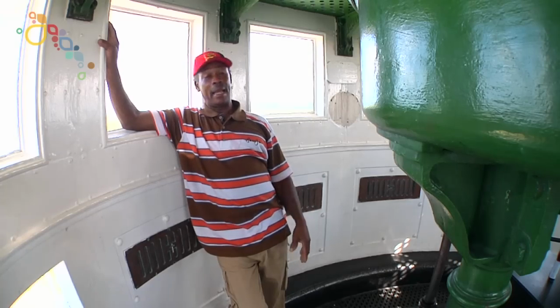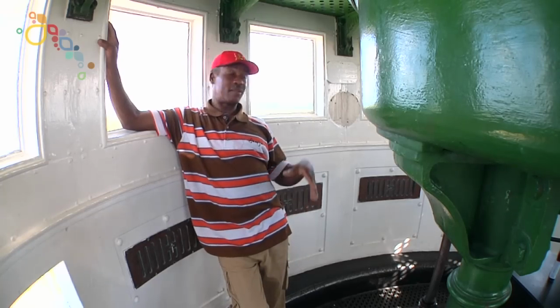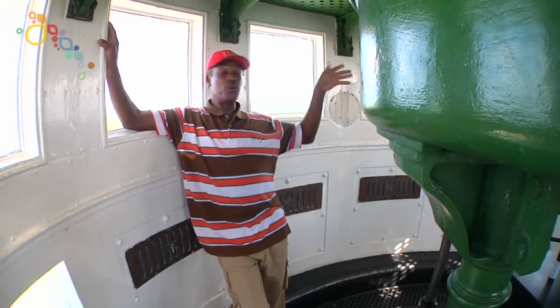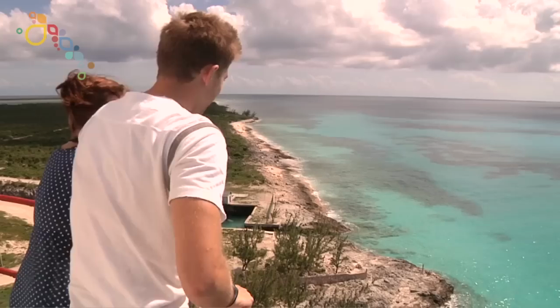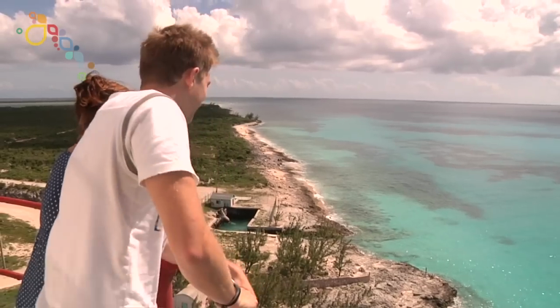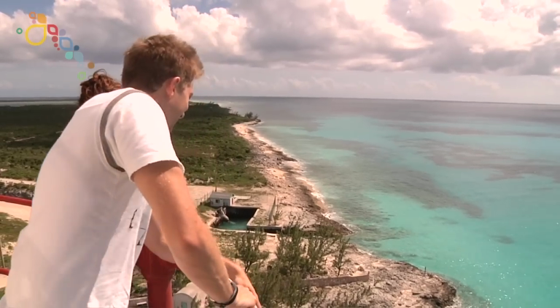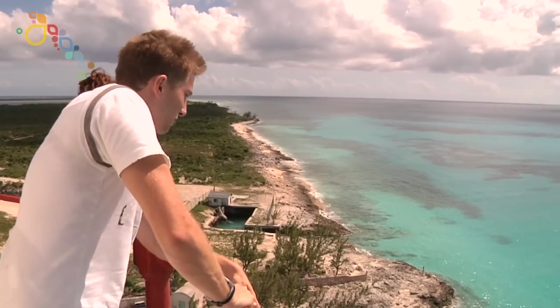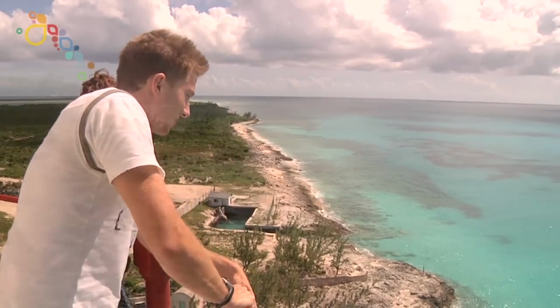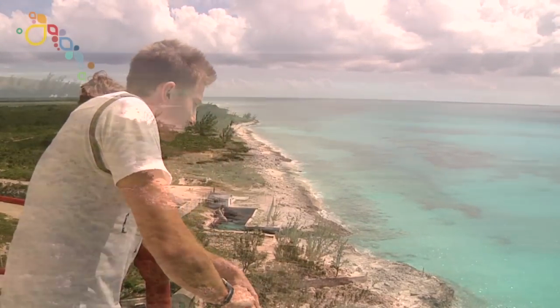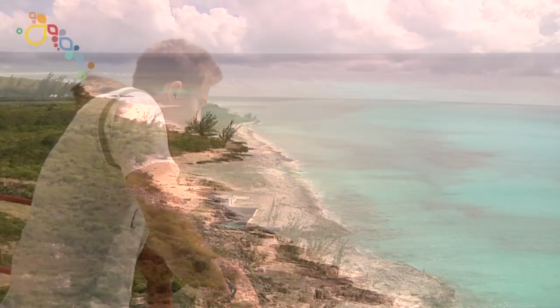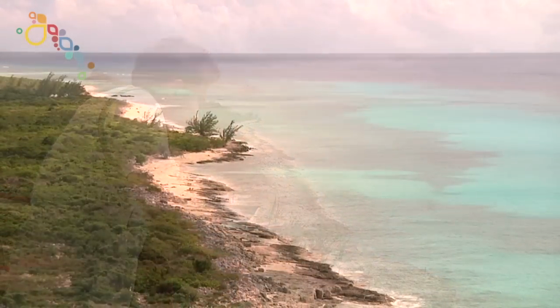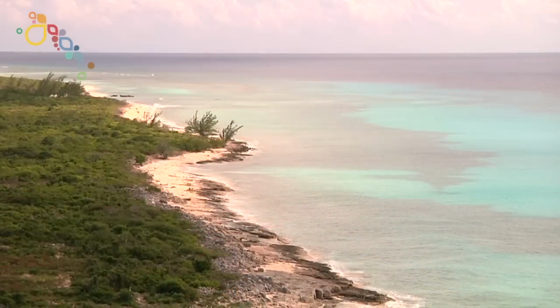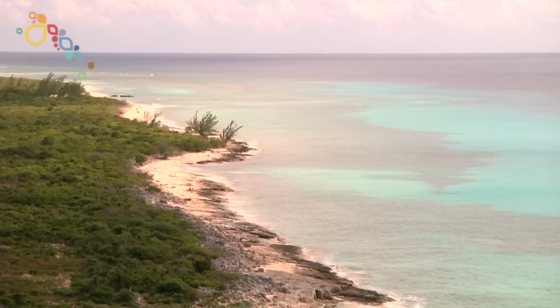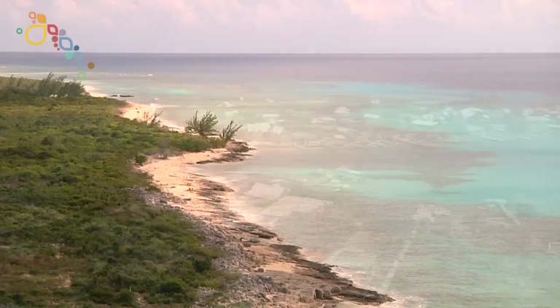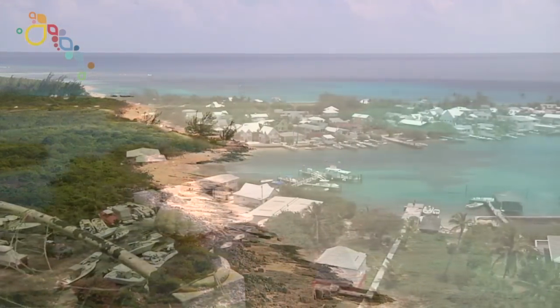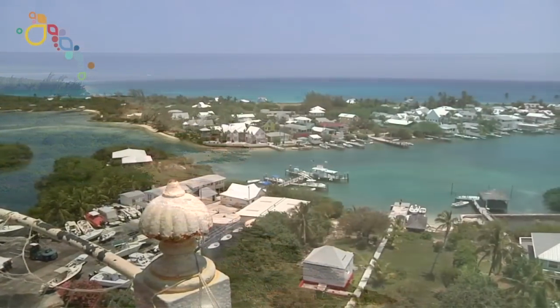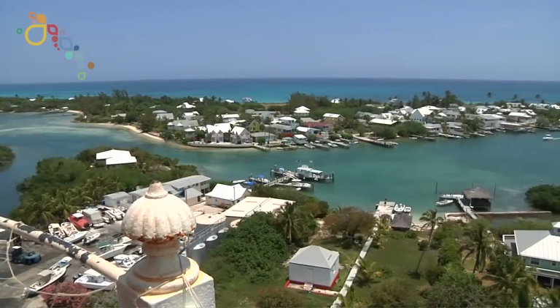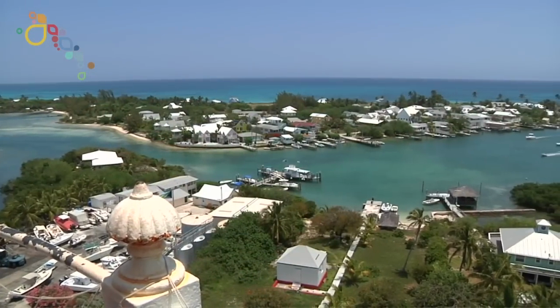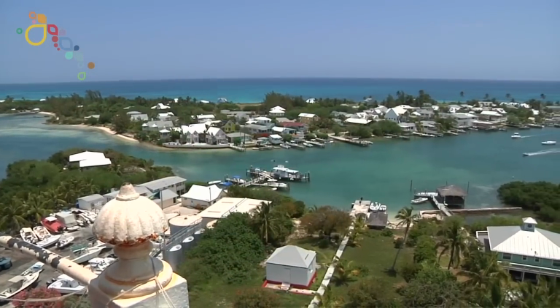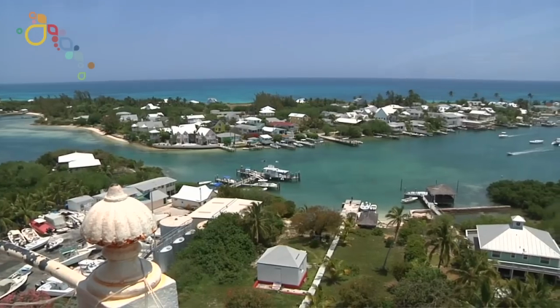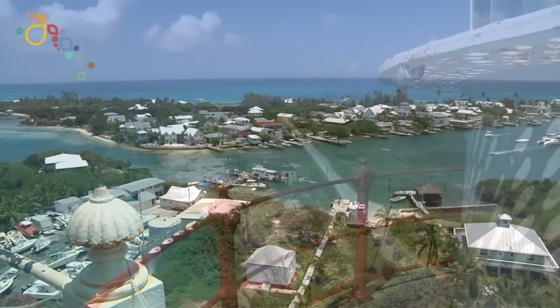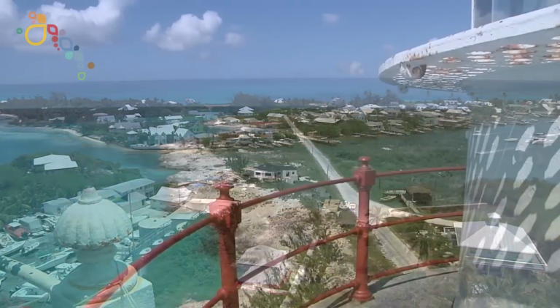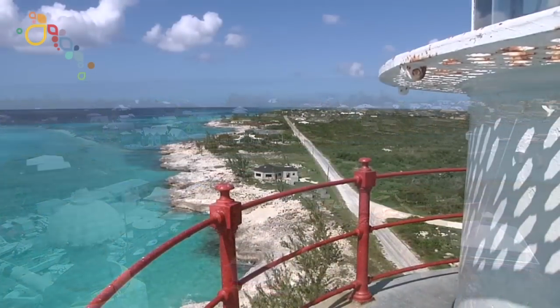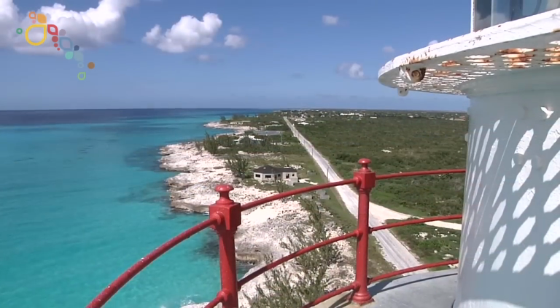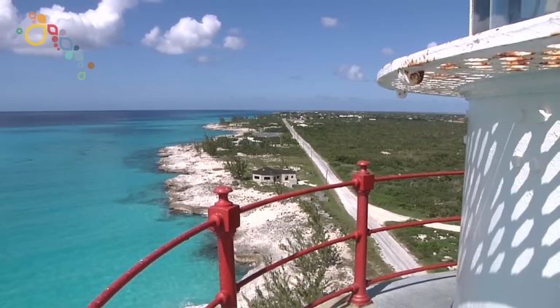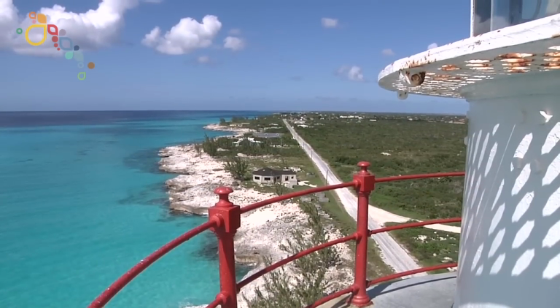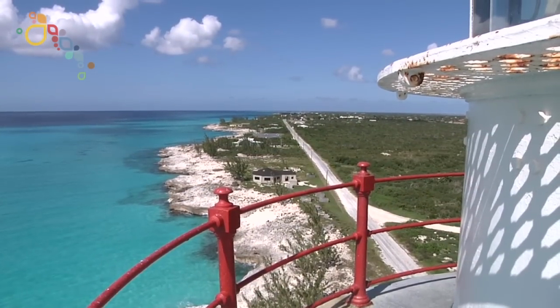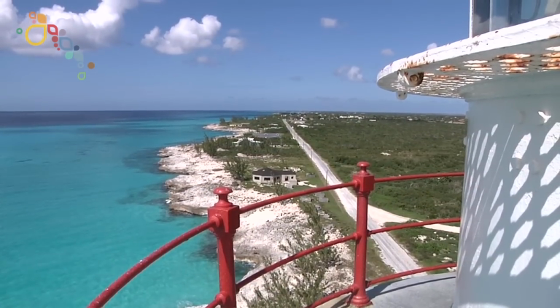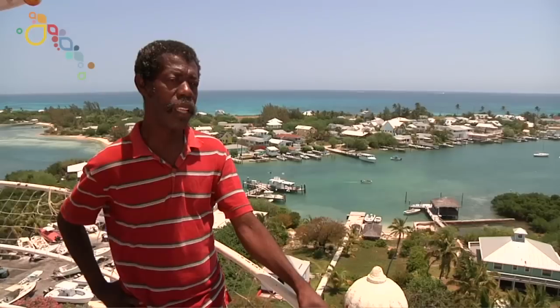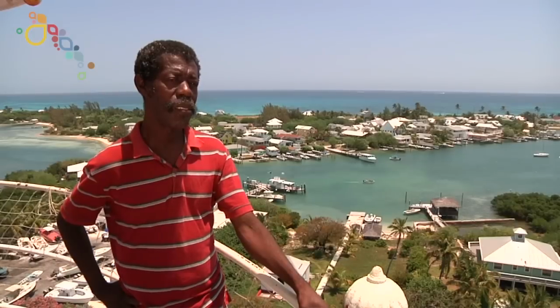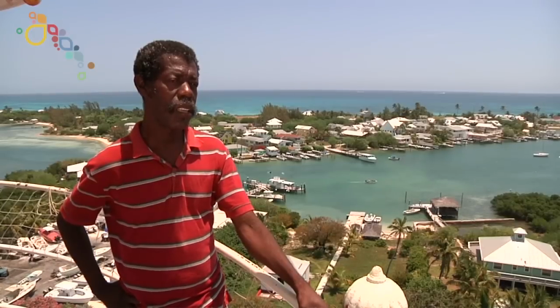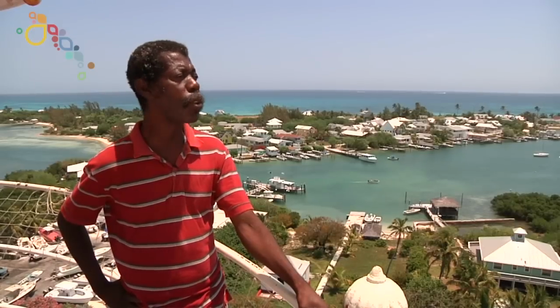And plus the view — you can look to the south and see the mountain range of Cuba. We have a lot of people coming here and going up to the top of the lighthouse and admiring it. The view is marvelous — a spectacular view. You see the whole island and the reefs.